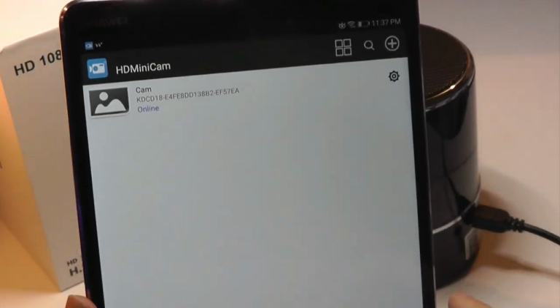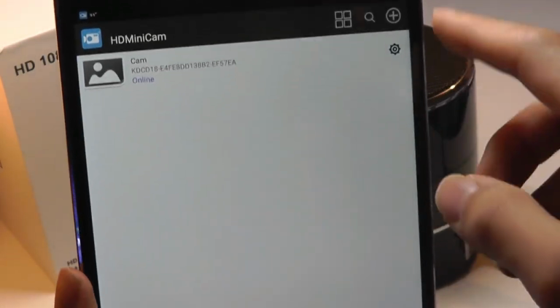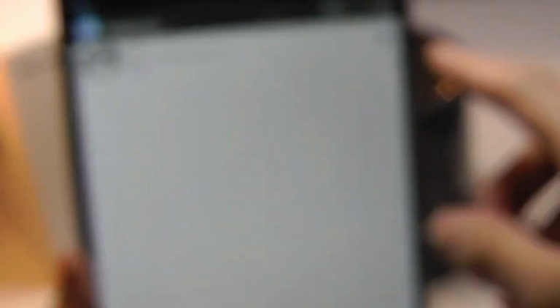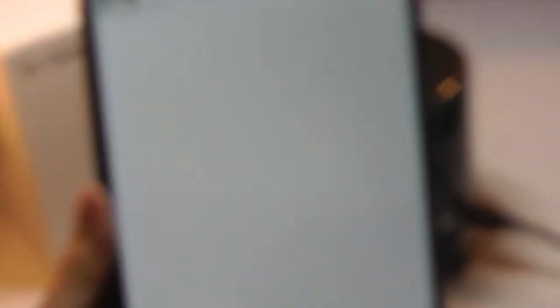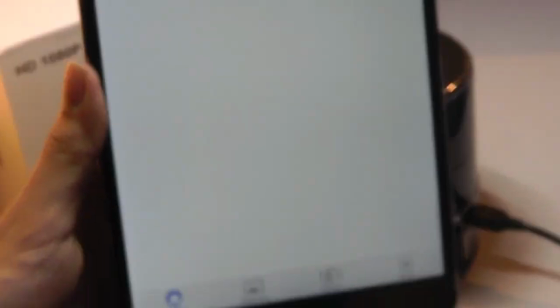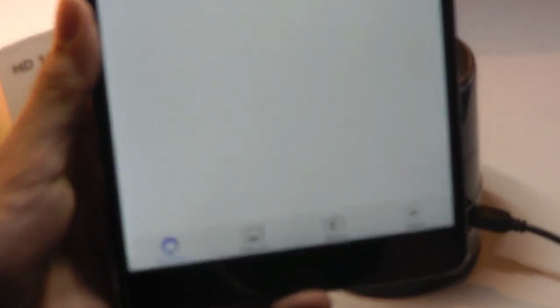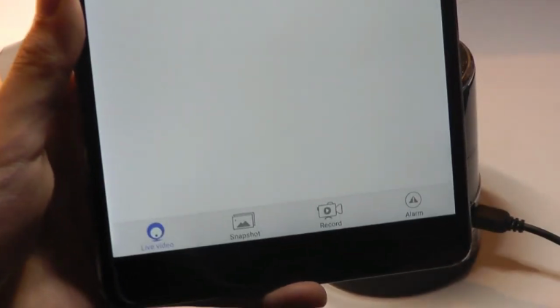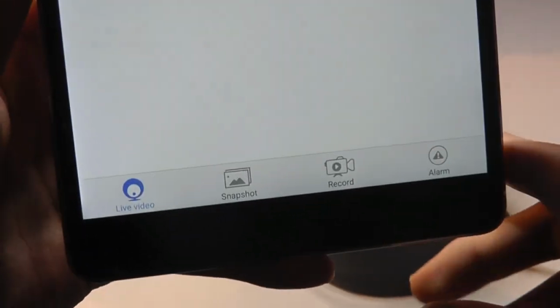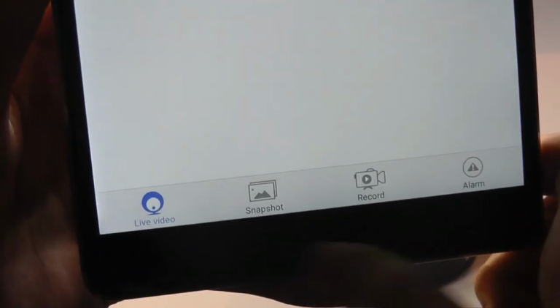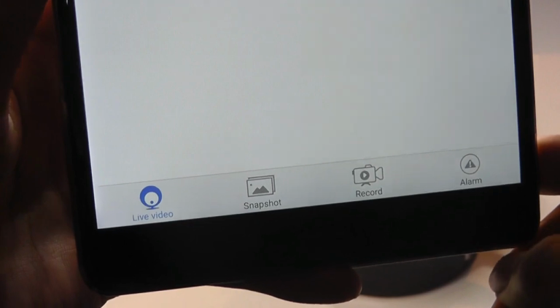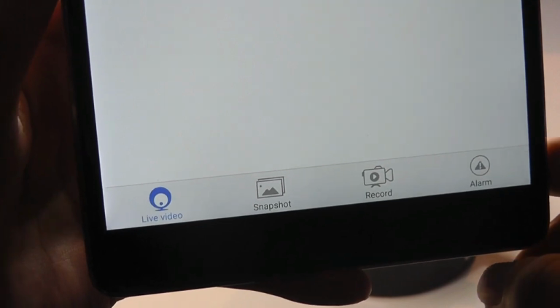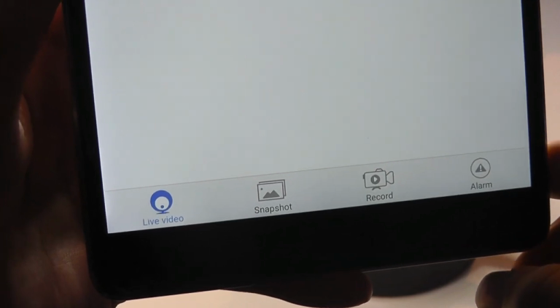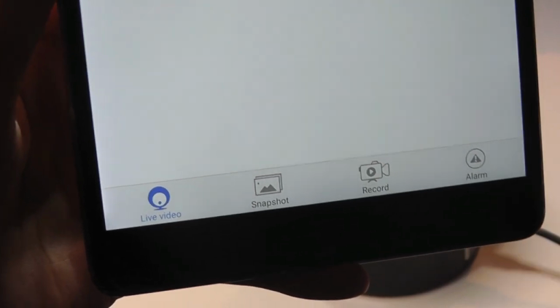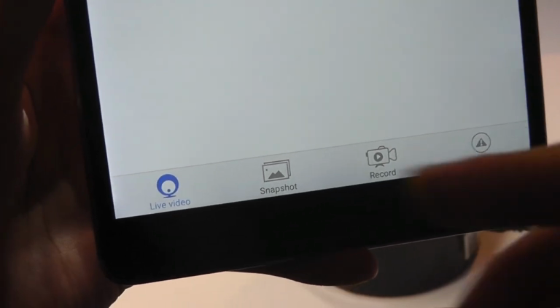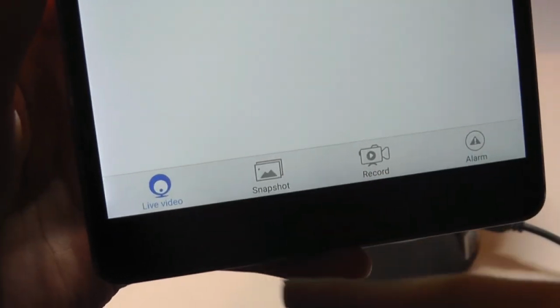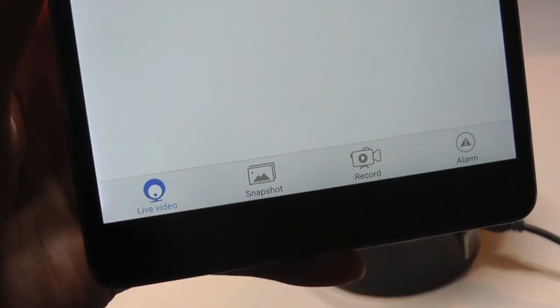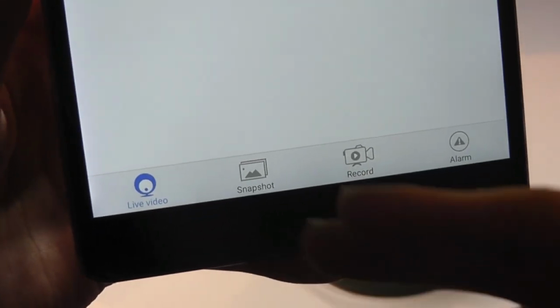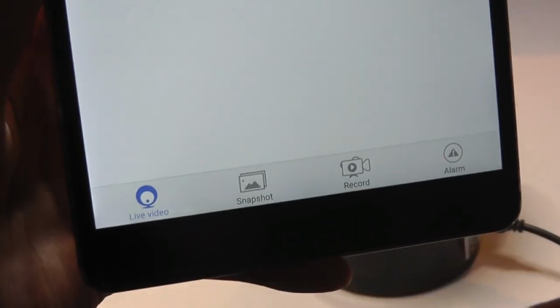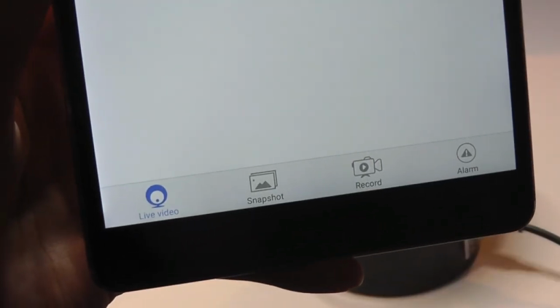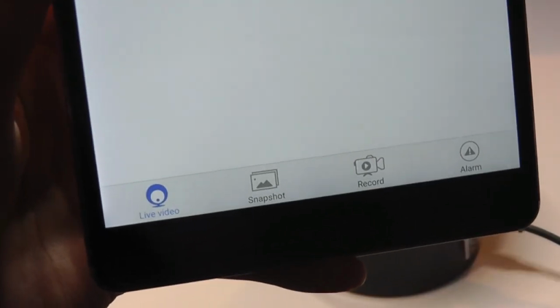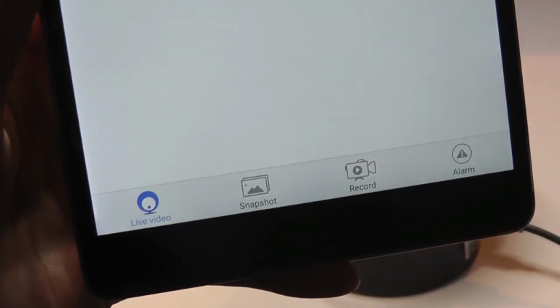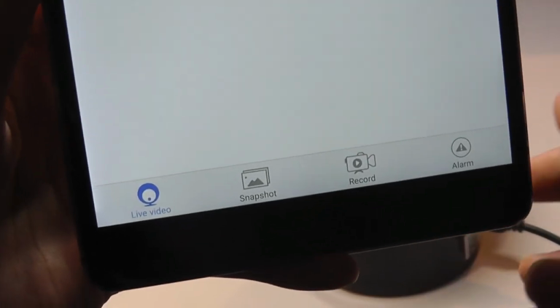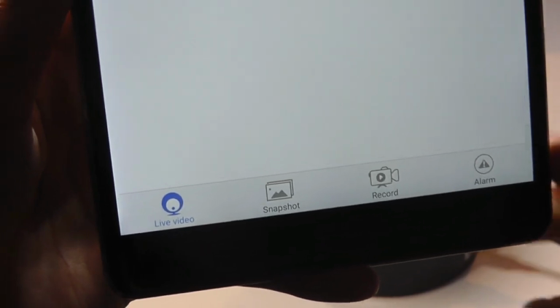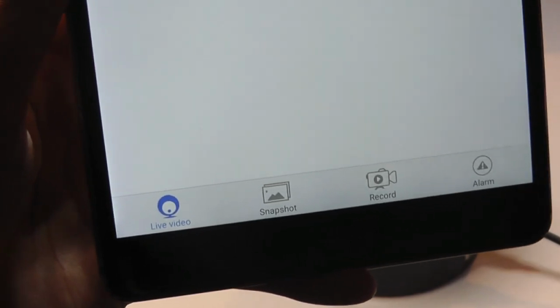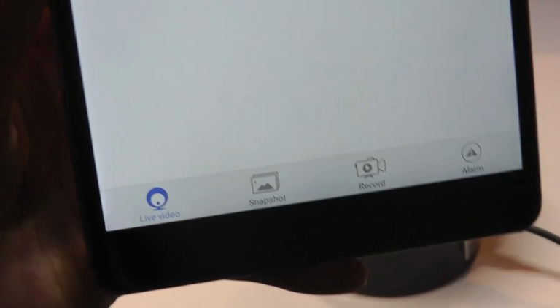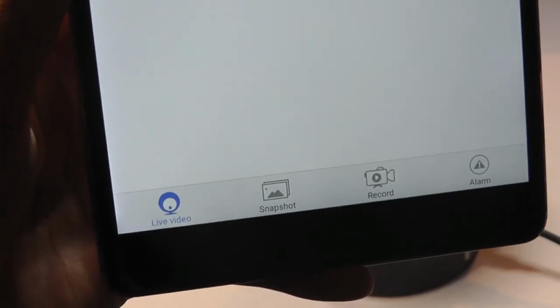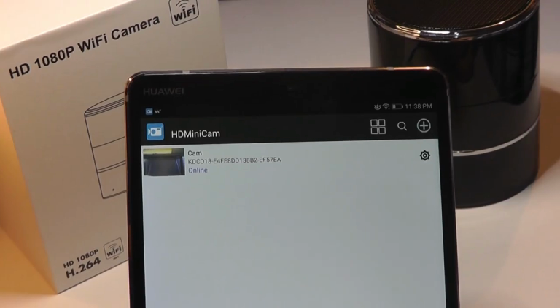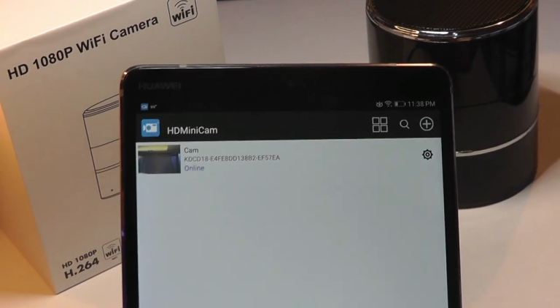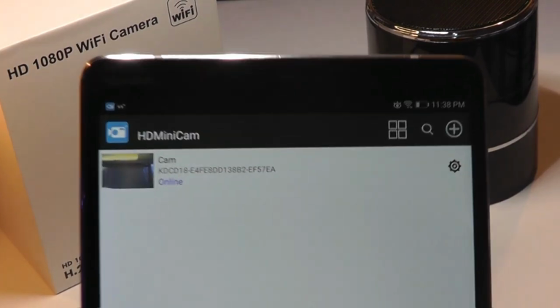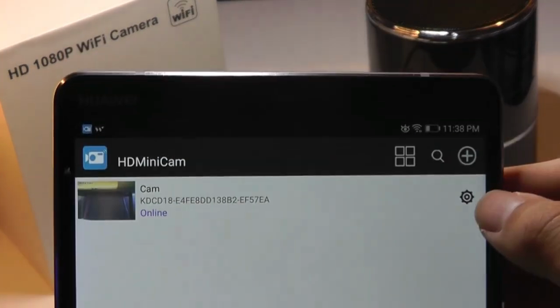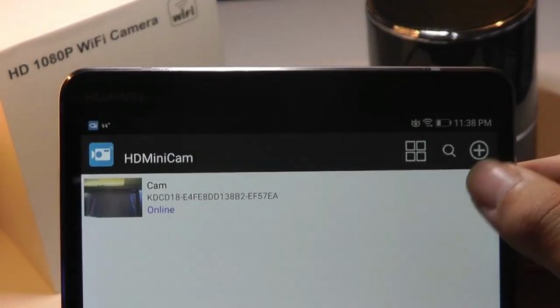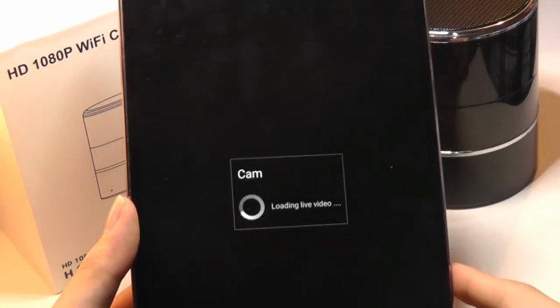The interface itself allows you to add multiple cameras which you can view, and over here on the bottom is where you can take a look at either your live footage, snapshots of images that you want to take, as well as videos that you've been recording. So let's take a closer look at our camera right now.